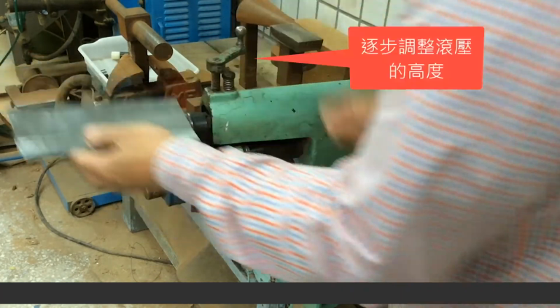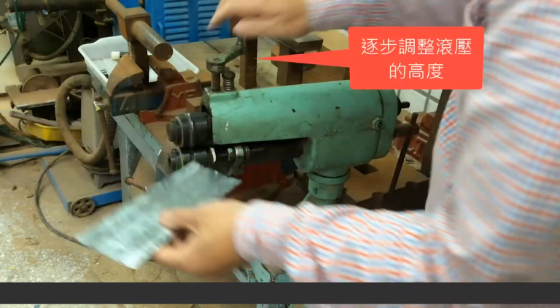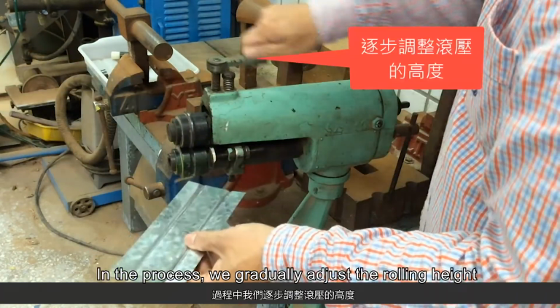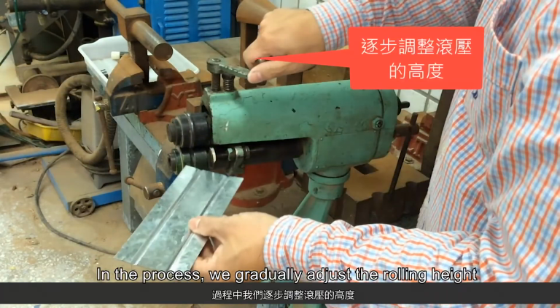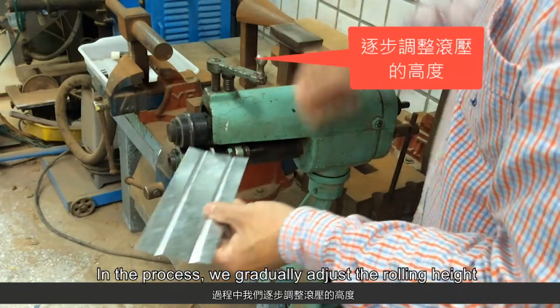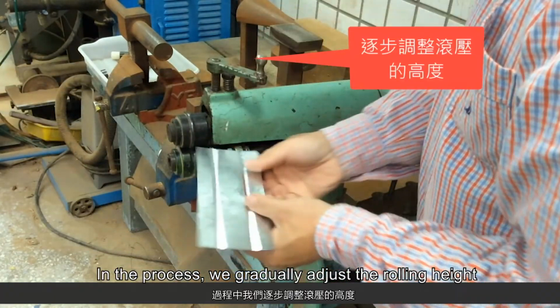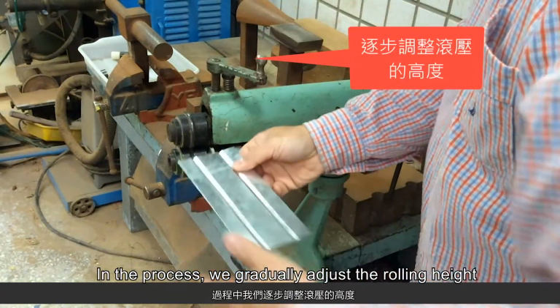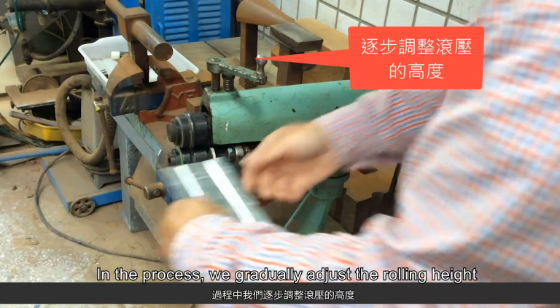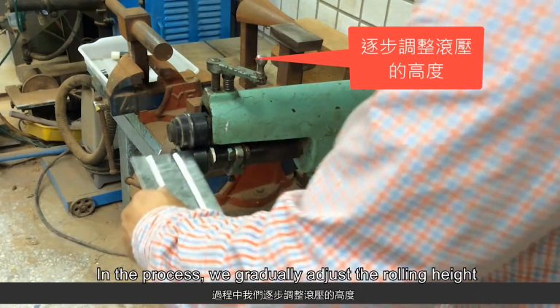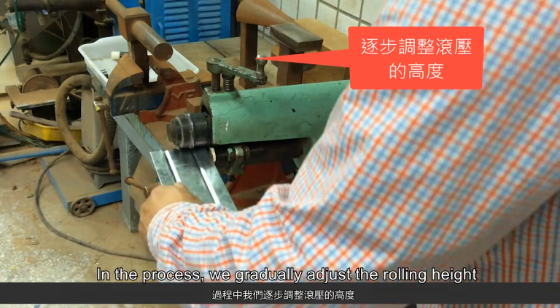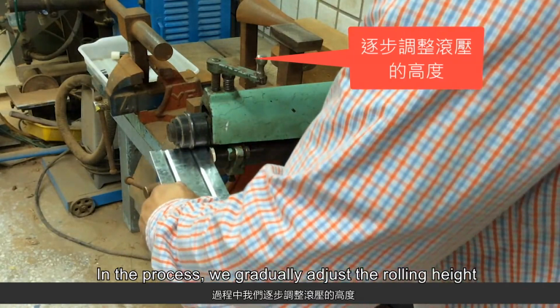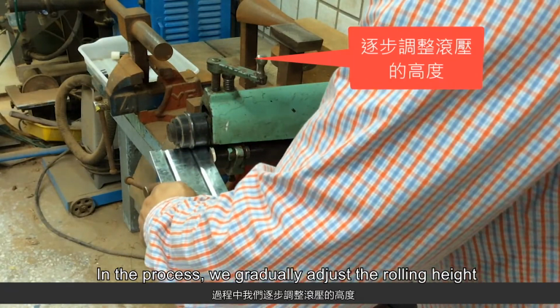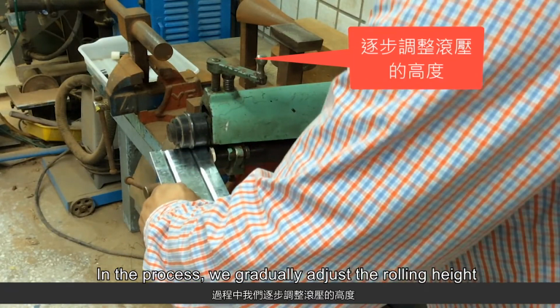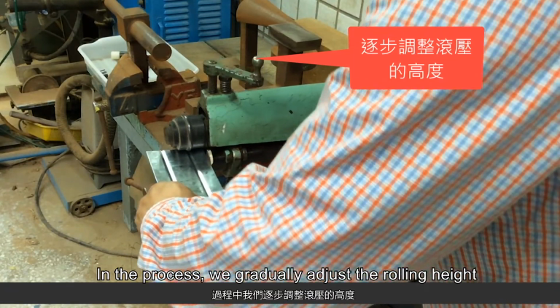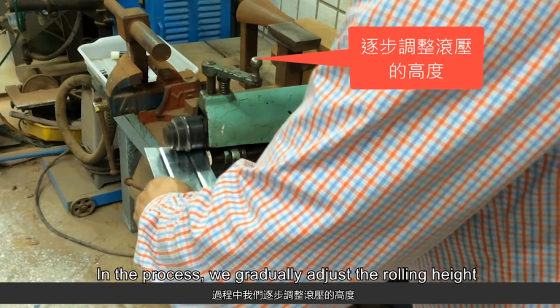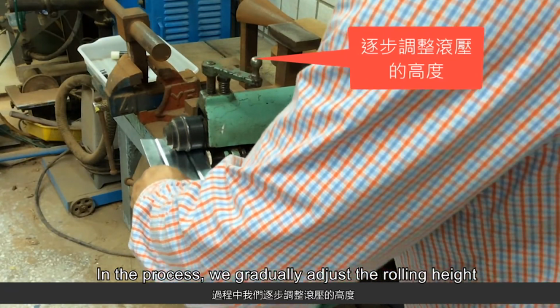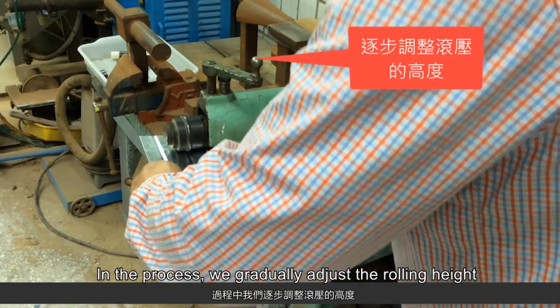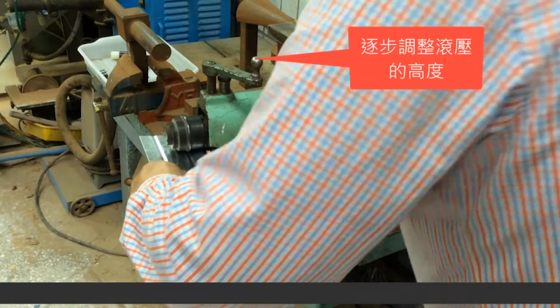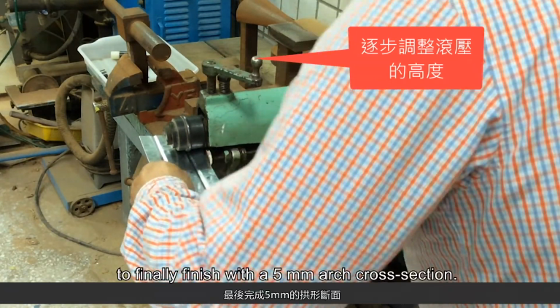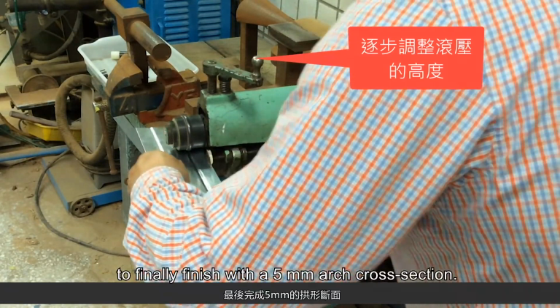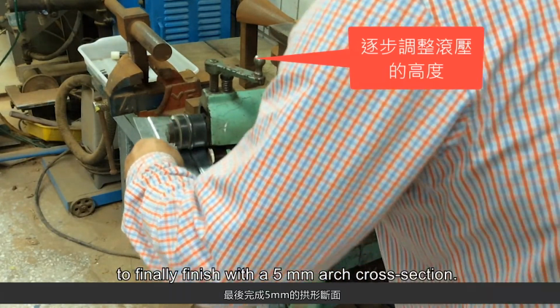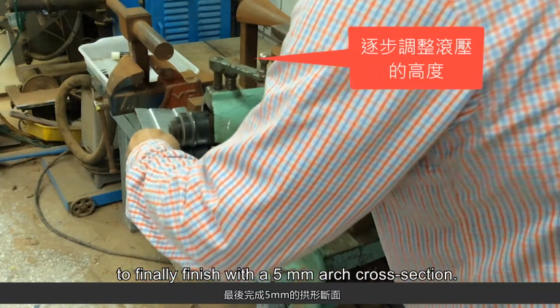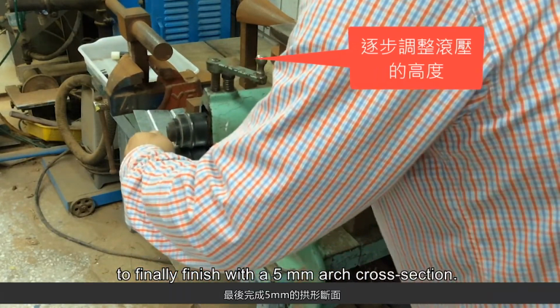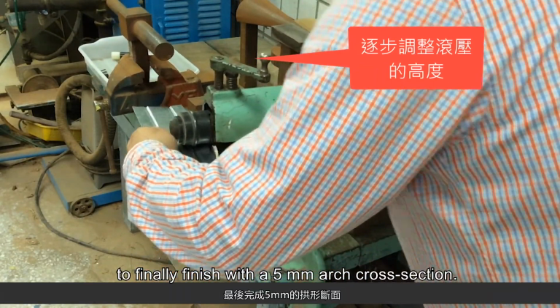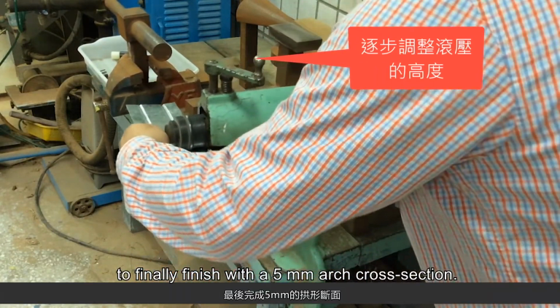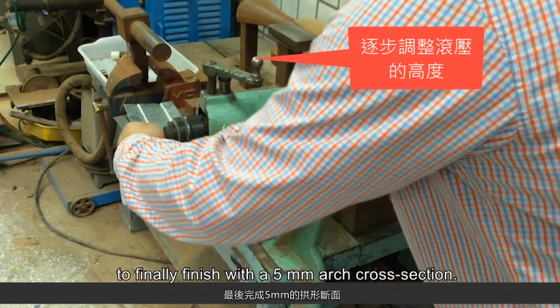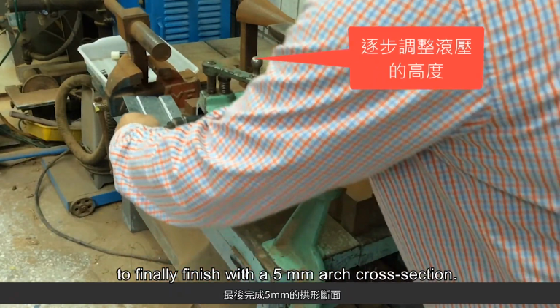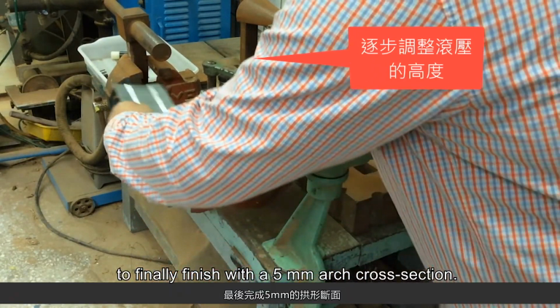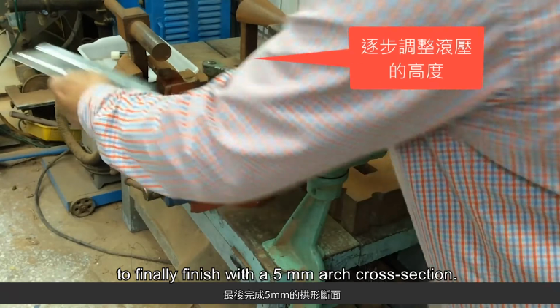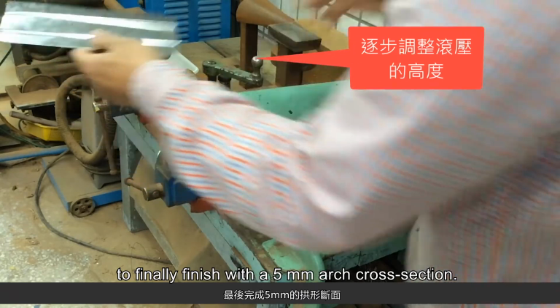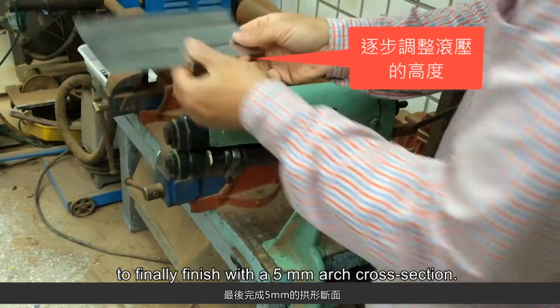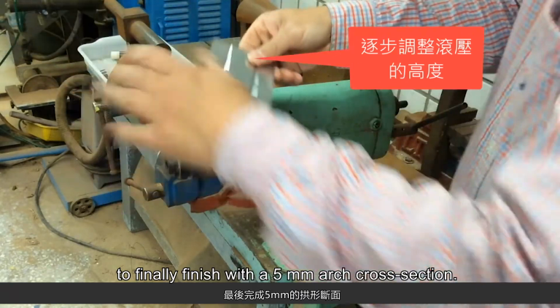In the process, we gradually adjust the rolling height to finally finish with a 5mm arched cross section.